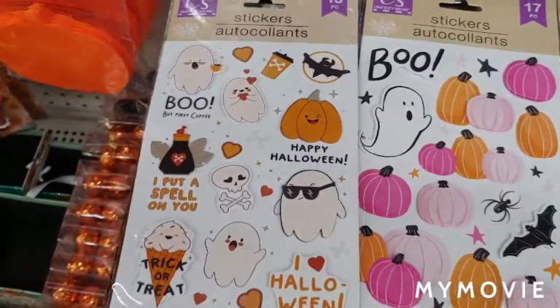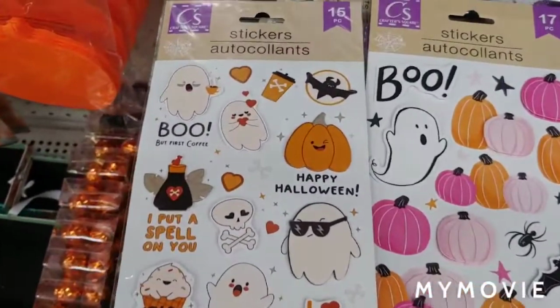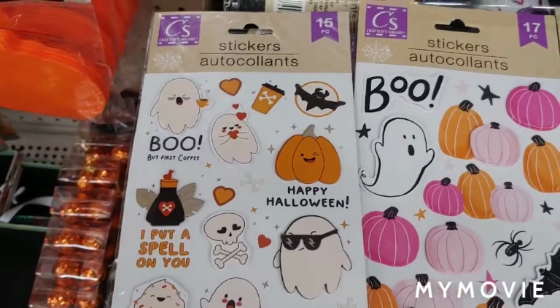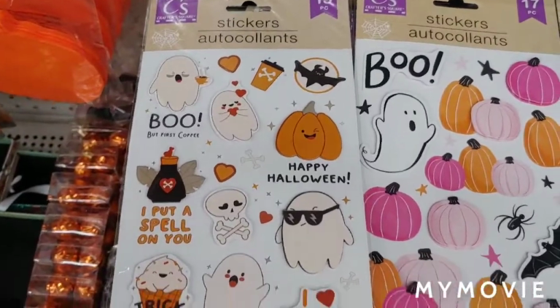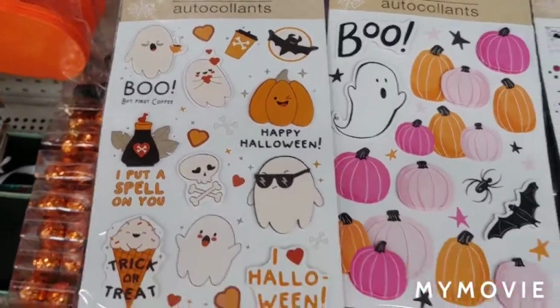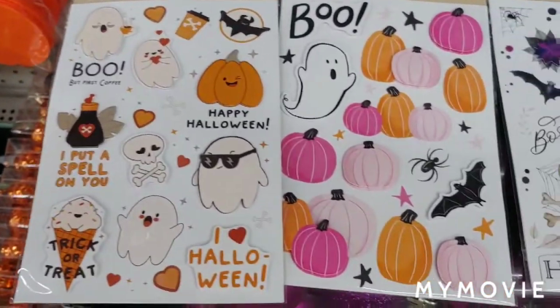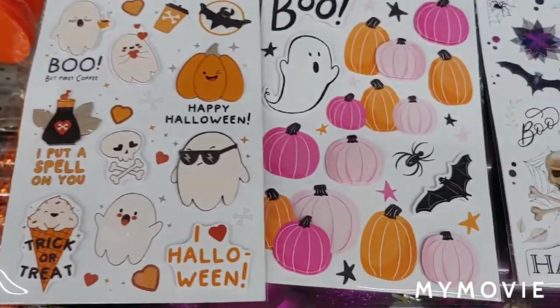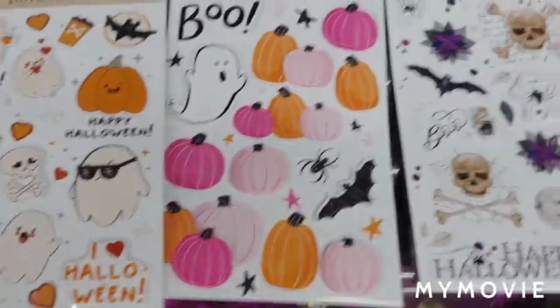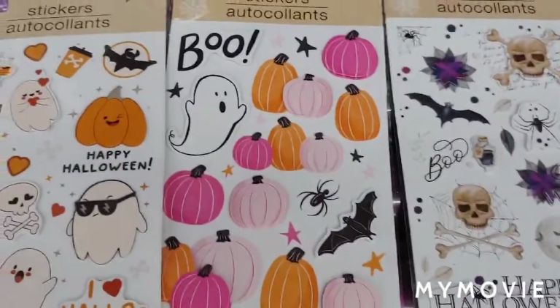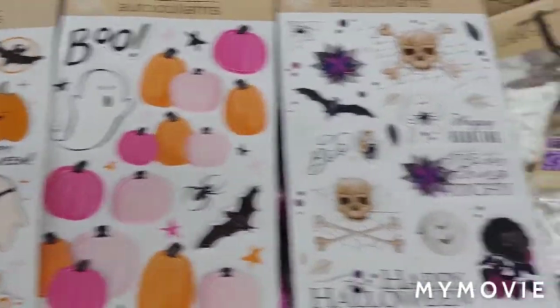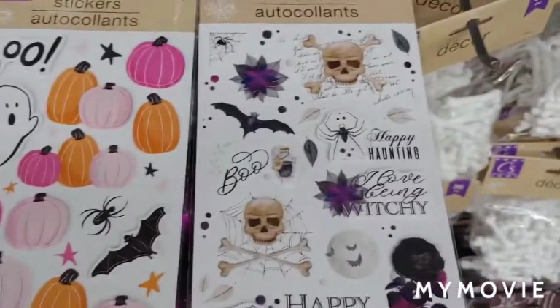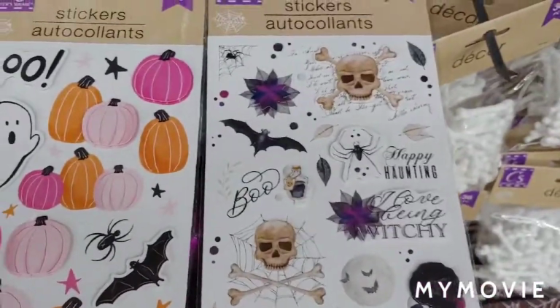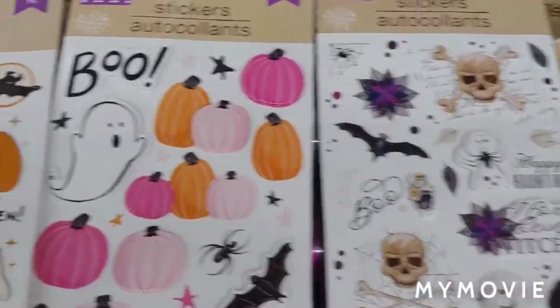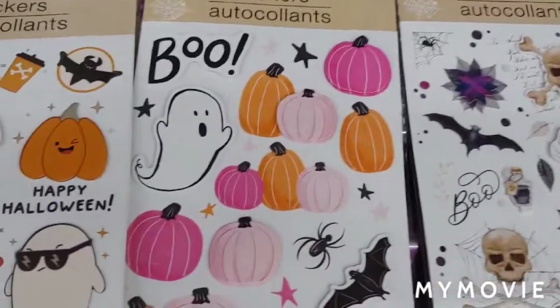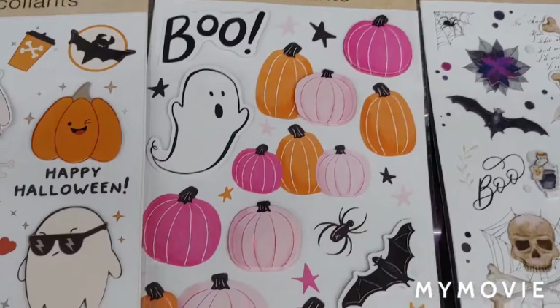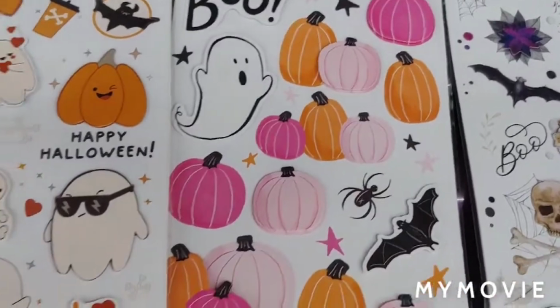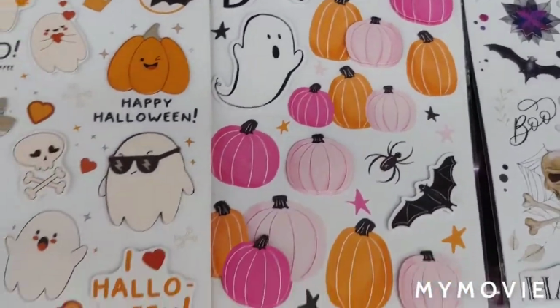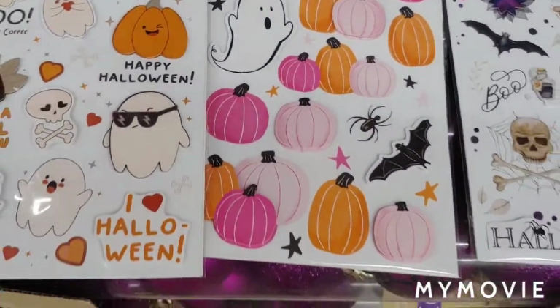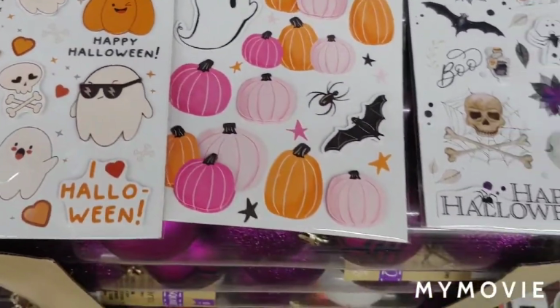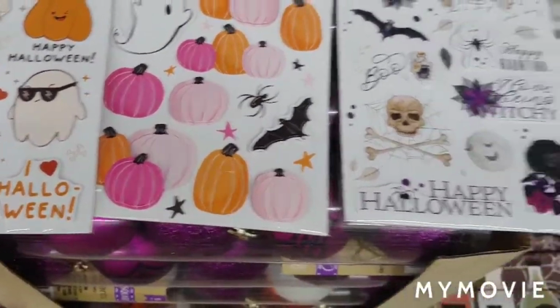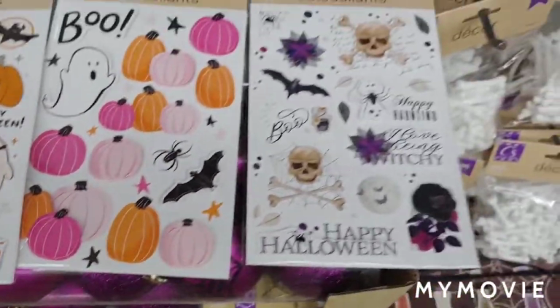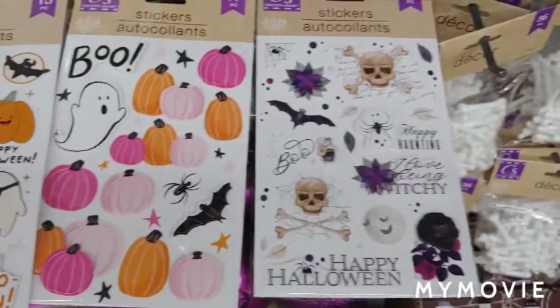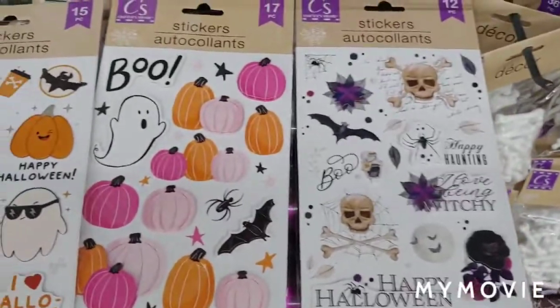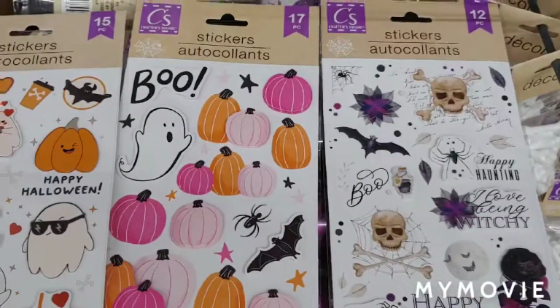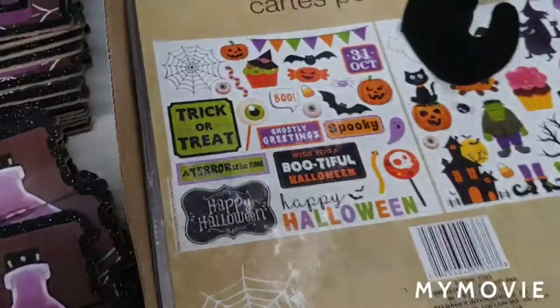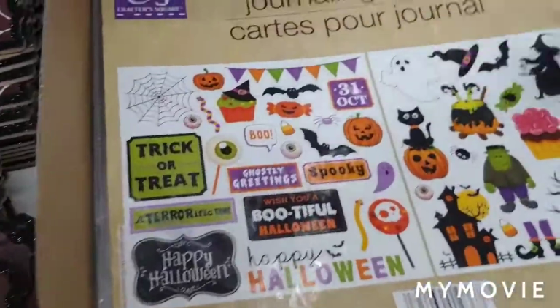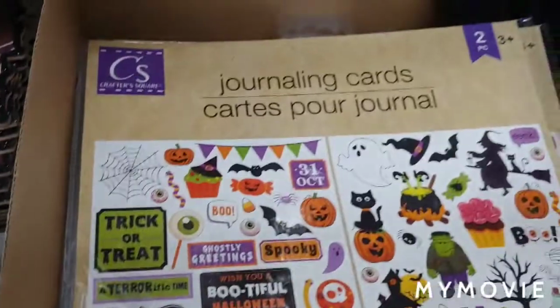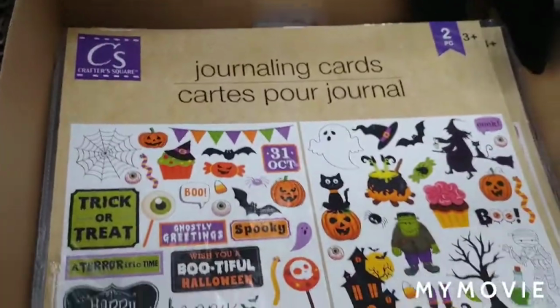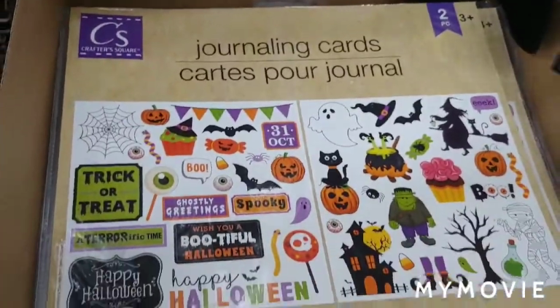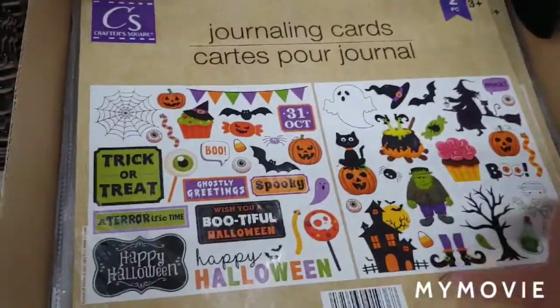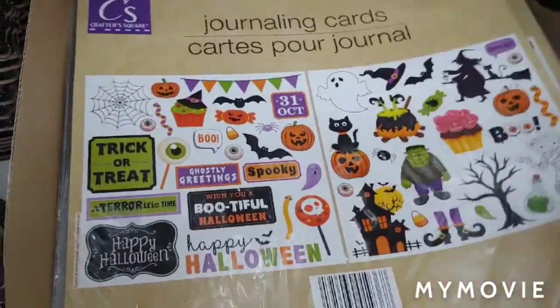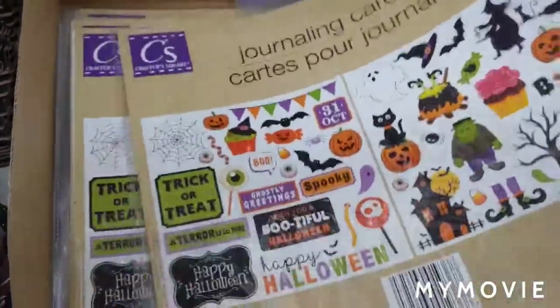Super cute stickers. I mean, look at these guys. Super, super cute. And these journaling cards — it's a big sheet.